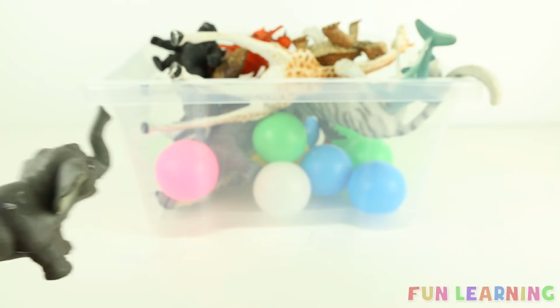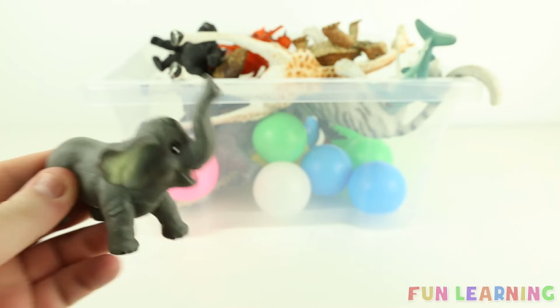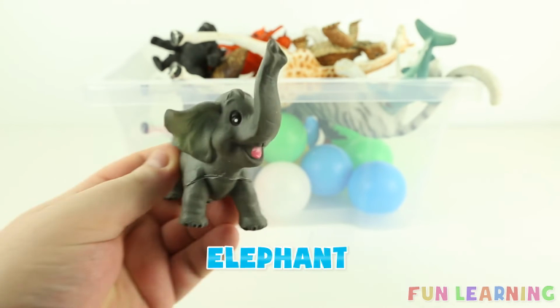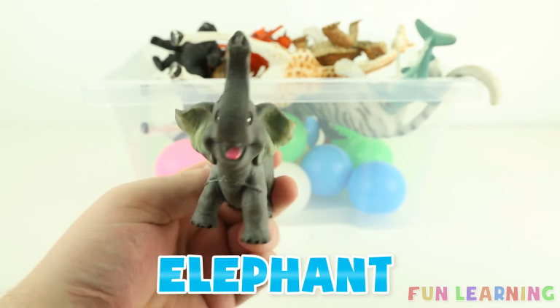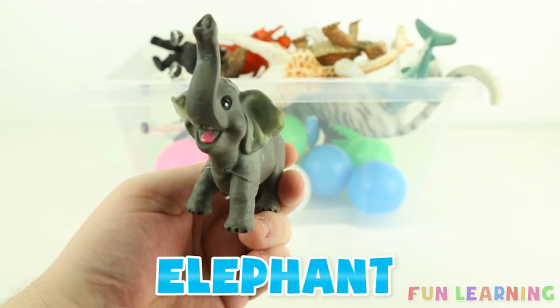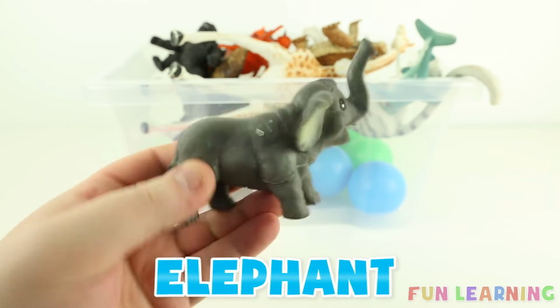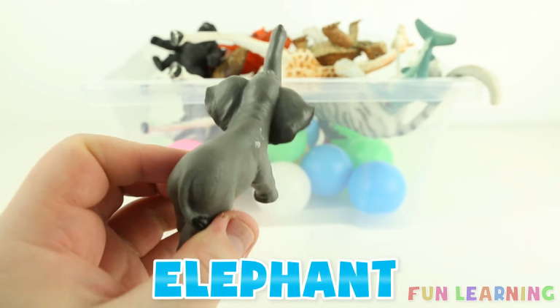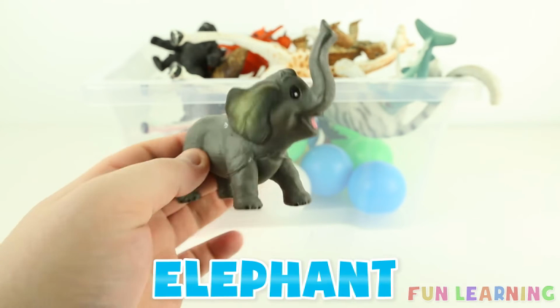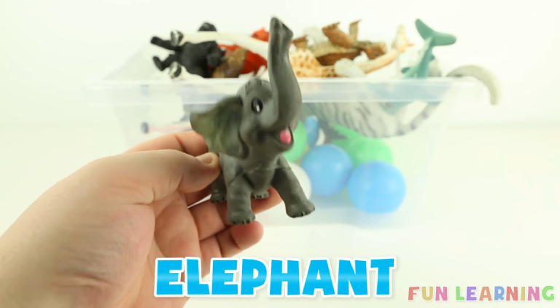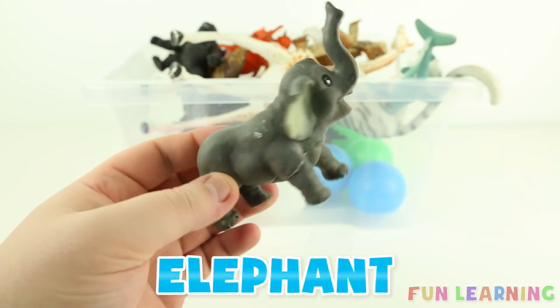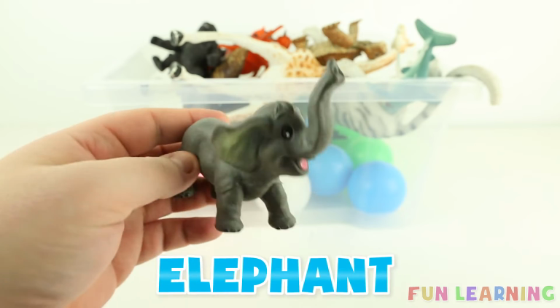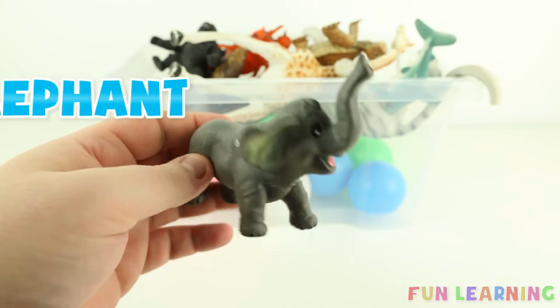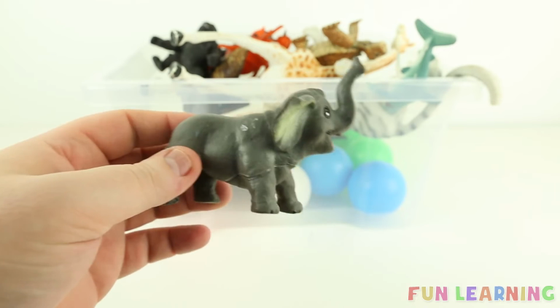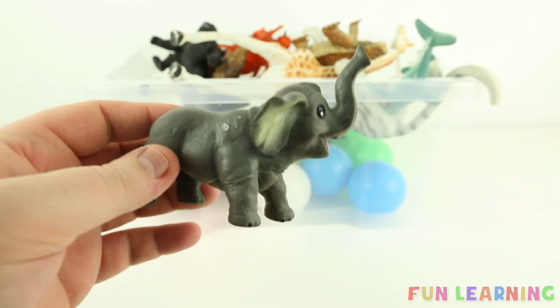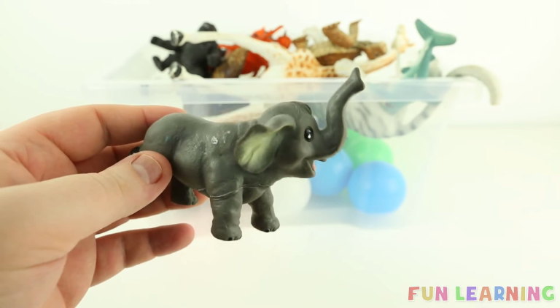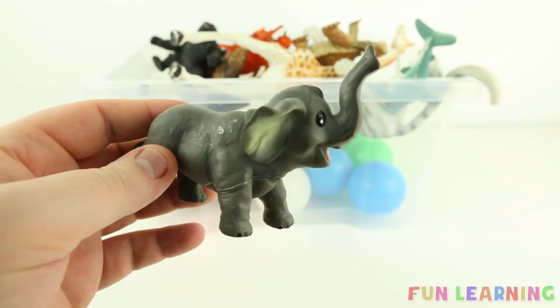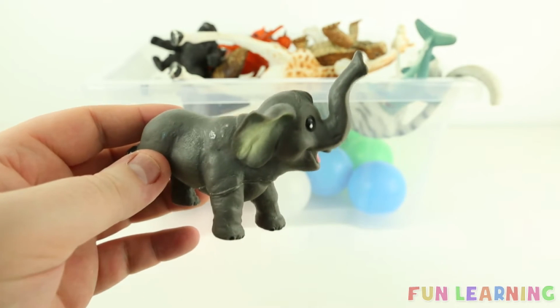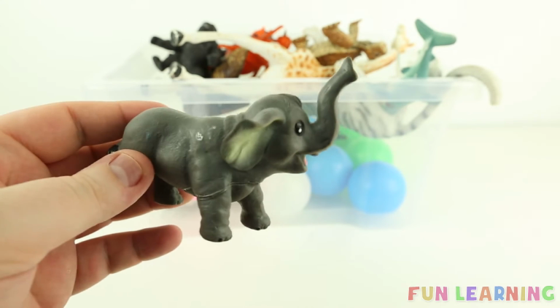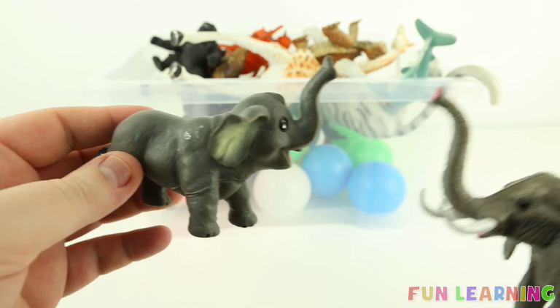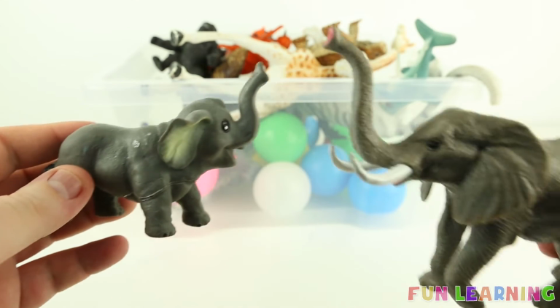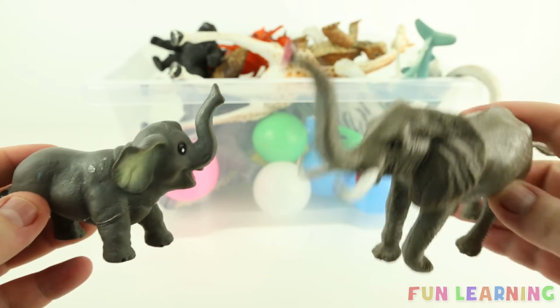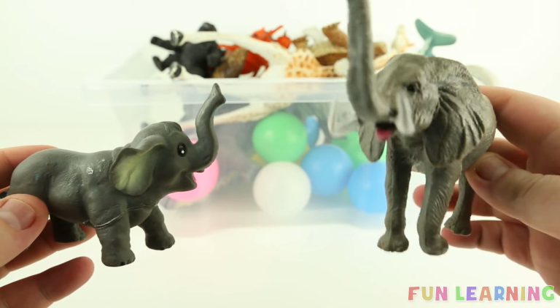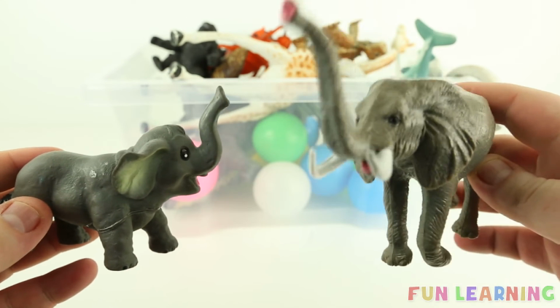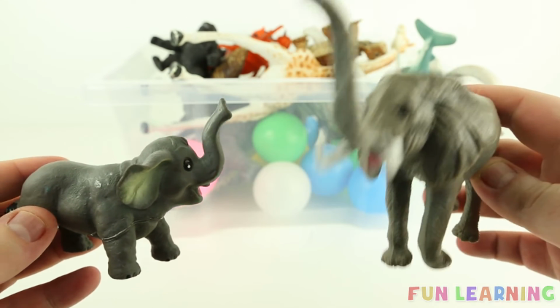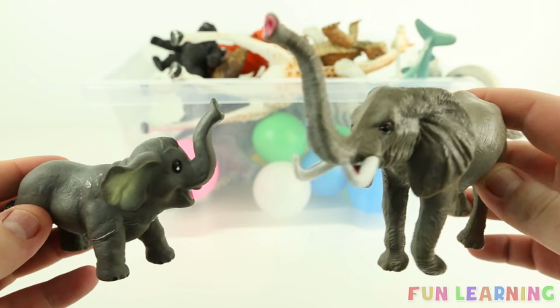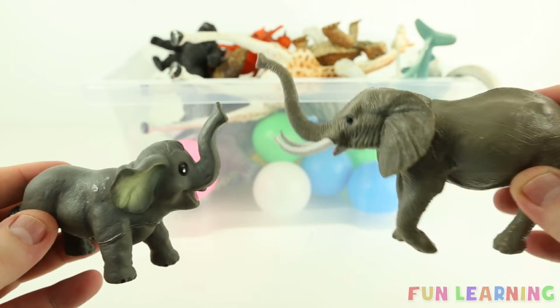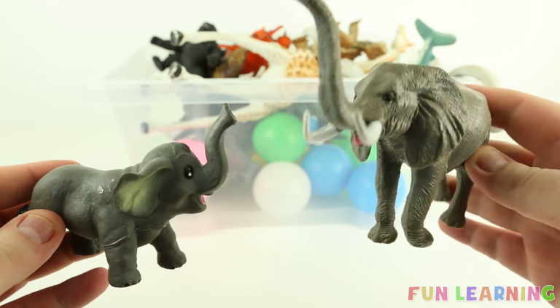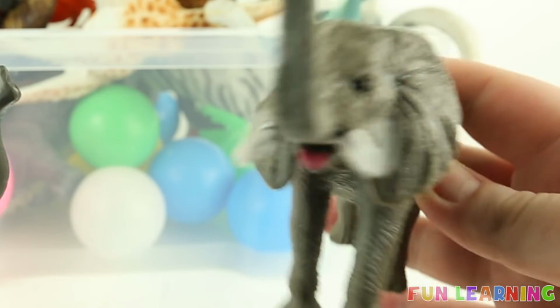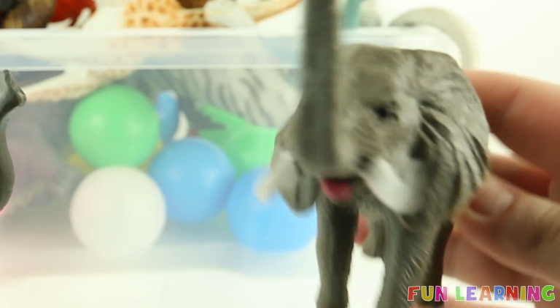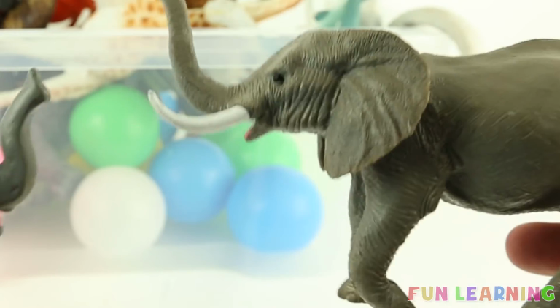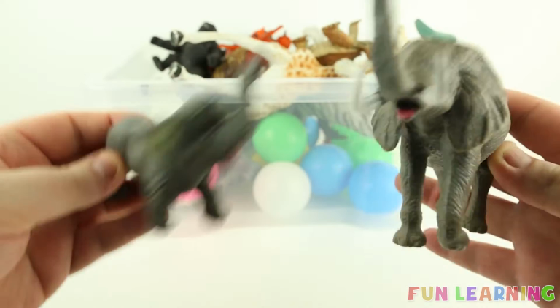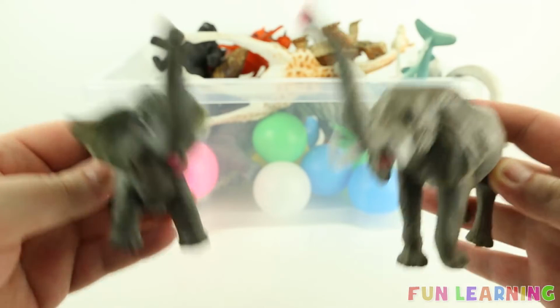A baby elephant, and it's grey. I wonder where its mummy is. Here she is — it's mummy Ellie! Hello Ellie! Two elephants.